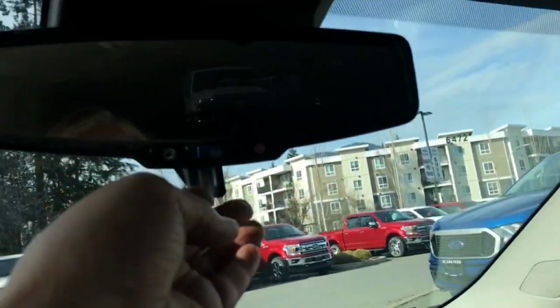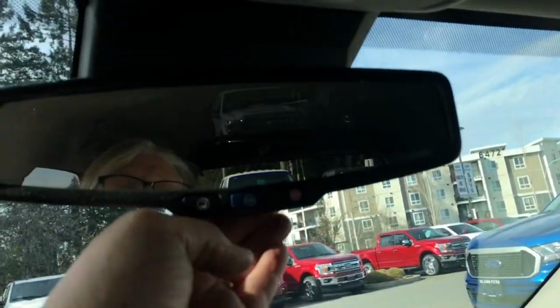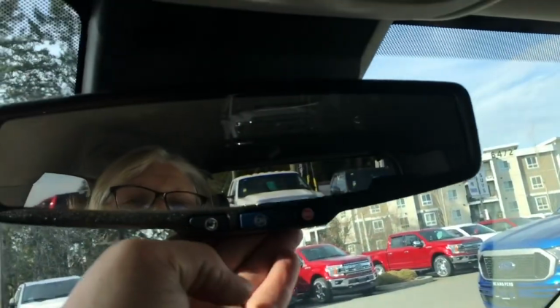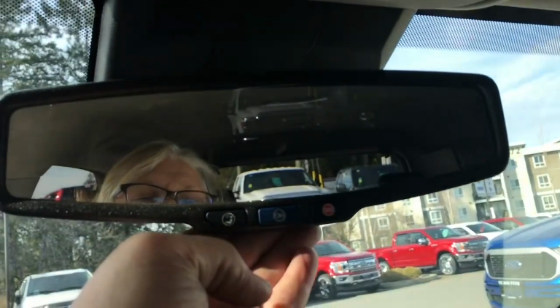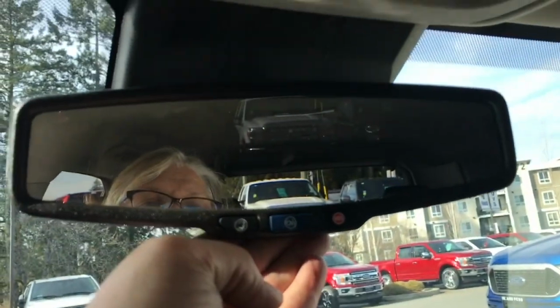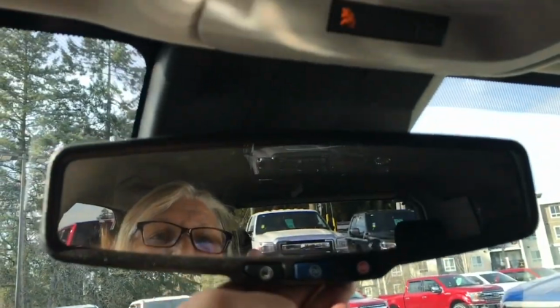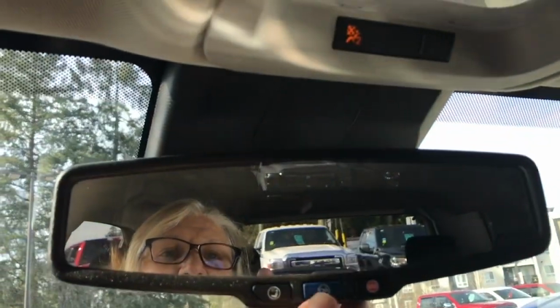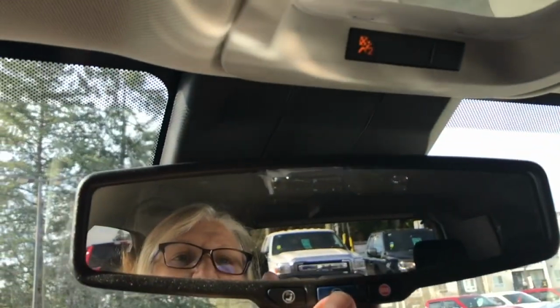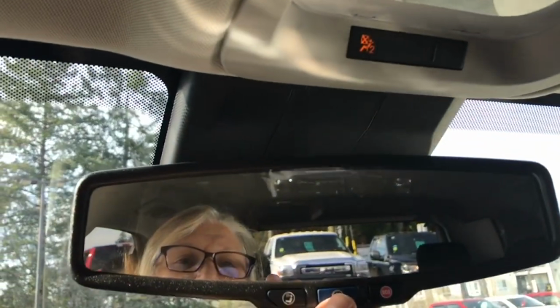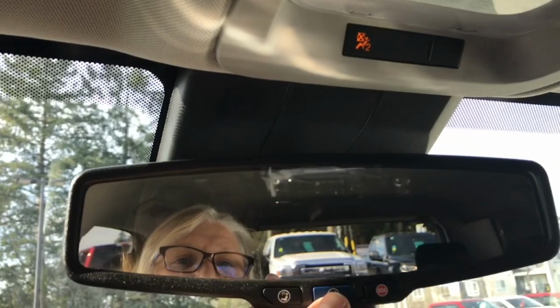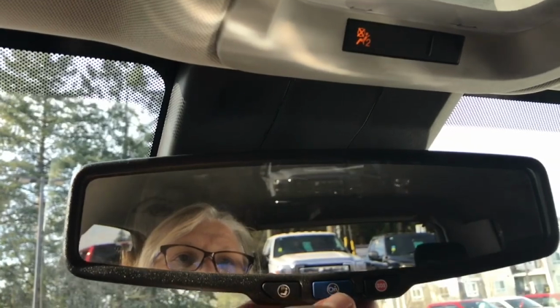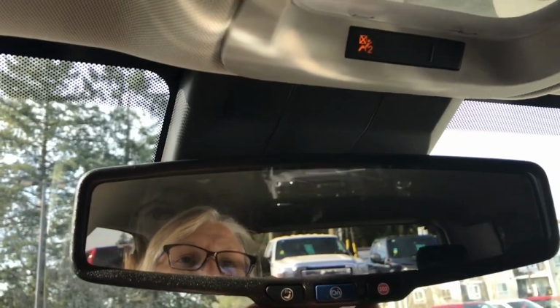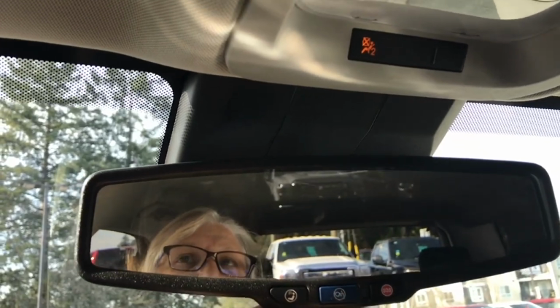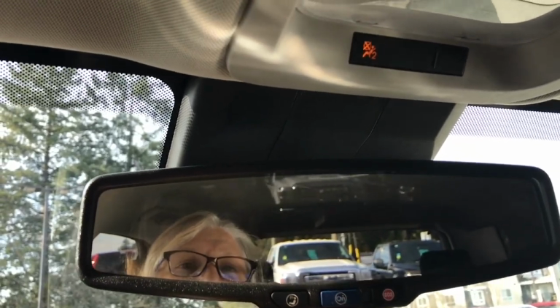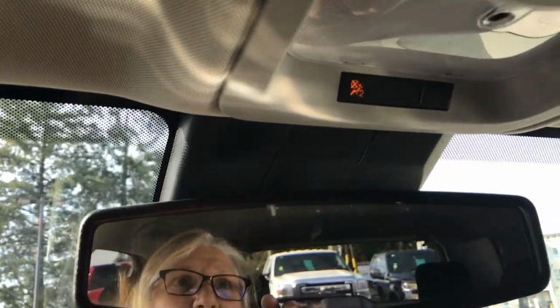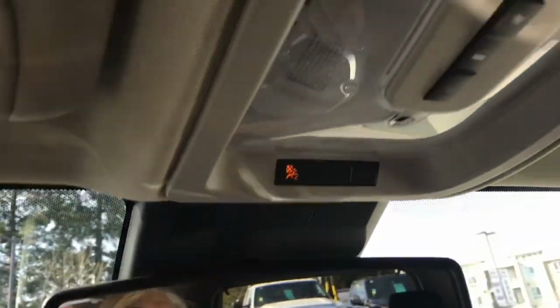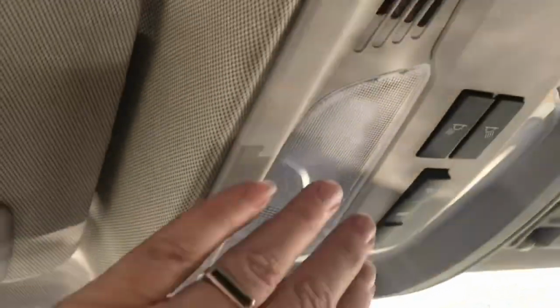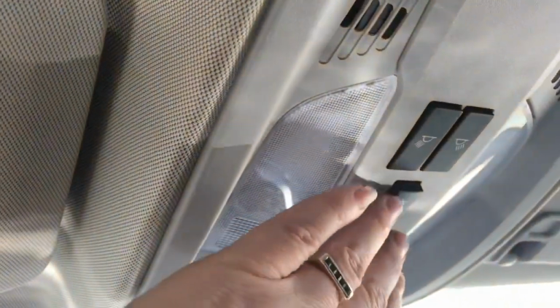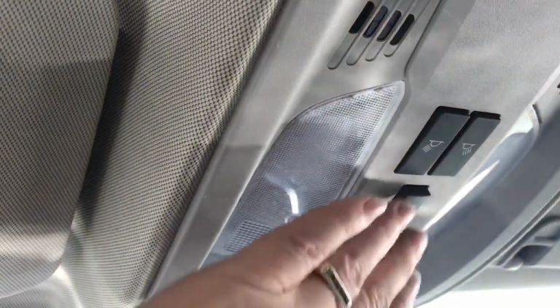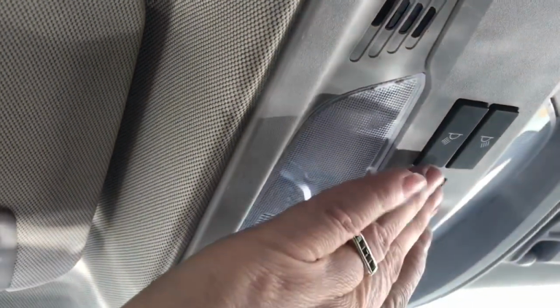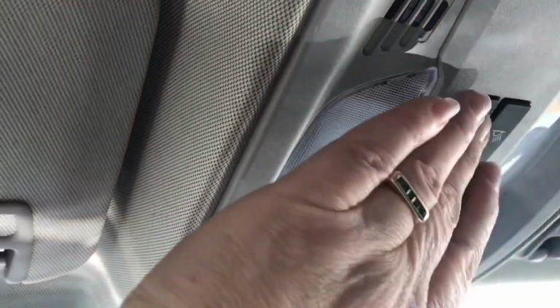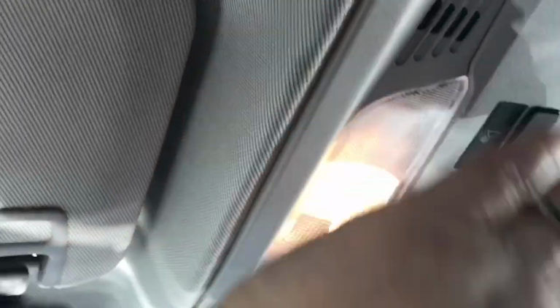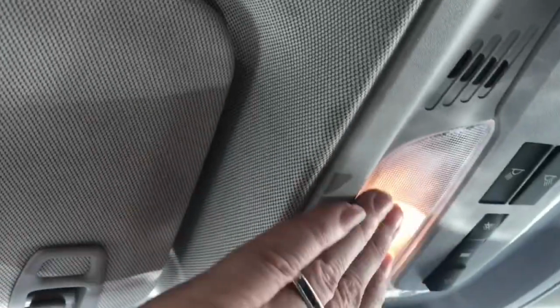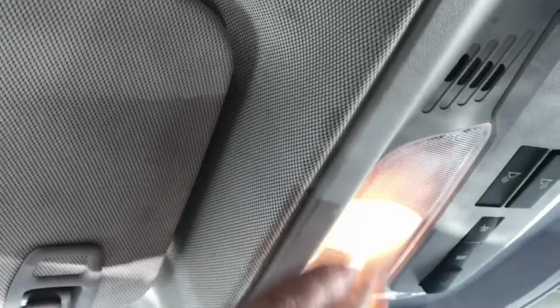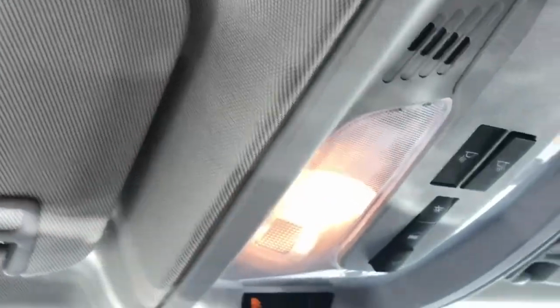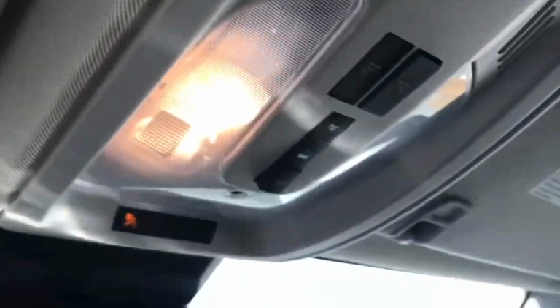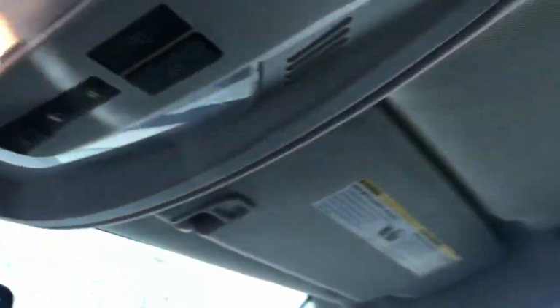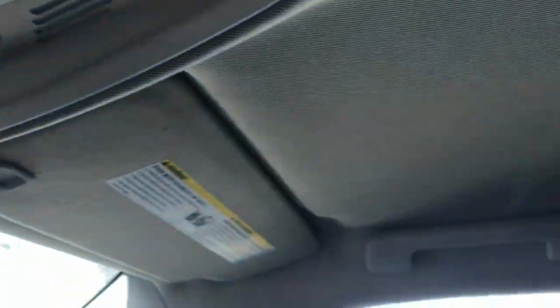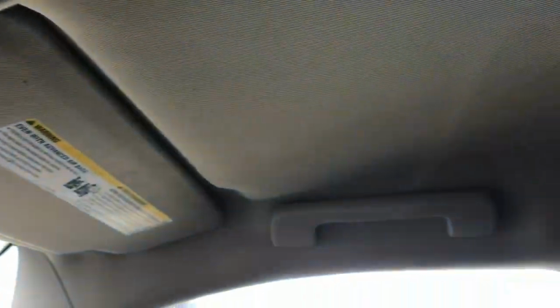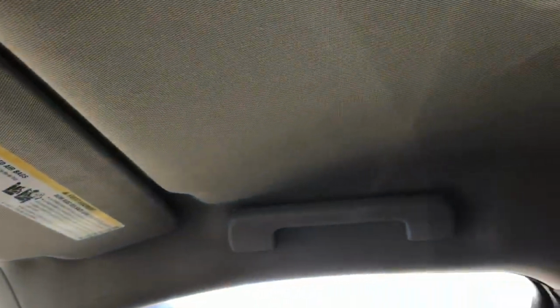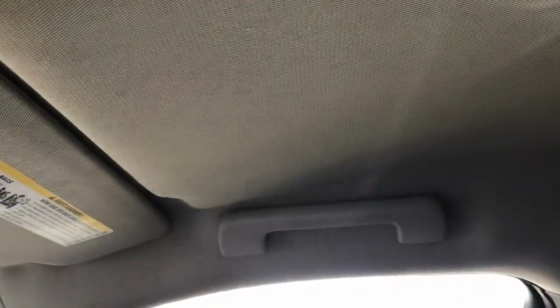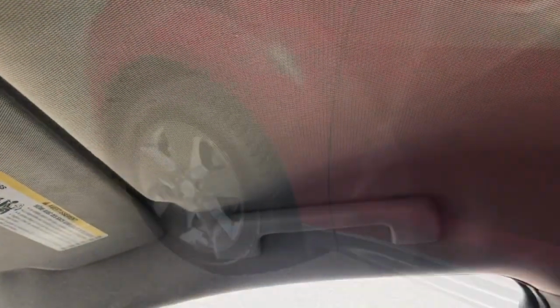You also have an auto-dimming rear view mirror. There's OnStar, which you pay for monthly and it offers different options. Your lighting controls are located here, and there's a grab handle in the body making it easier to get in.